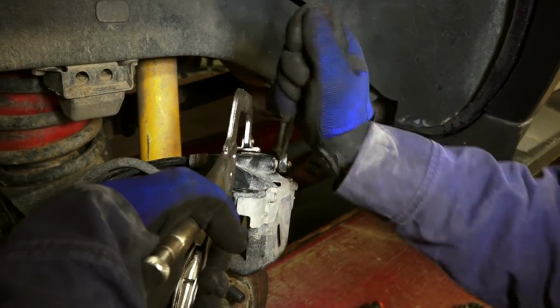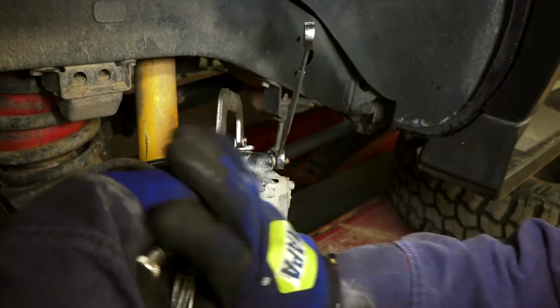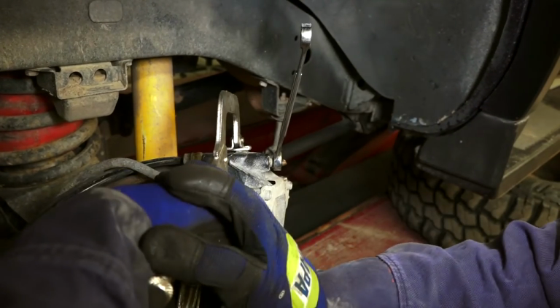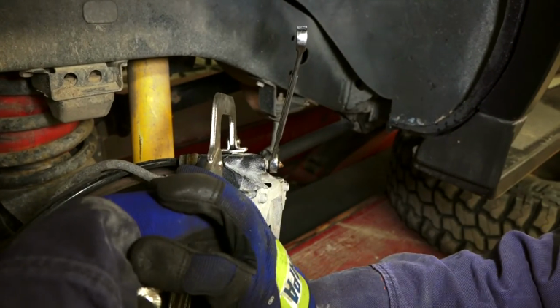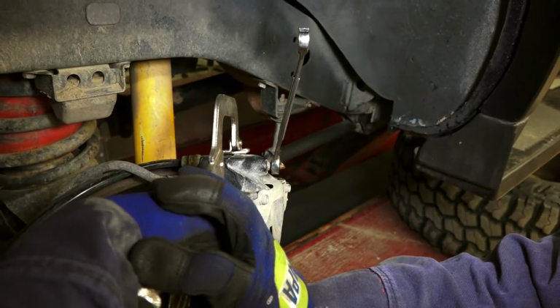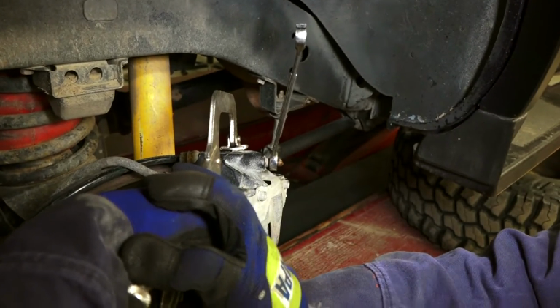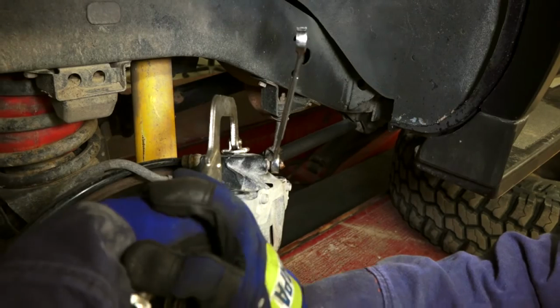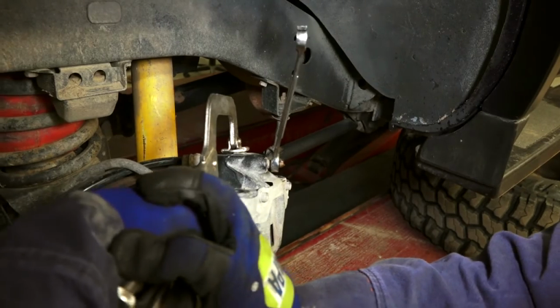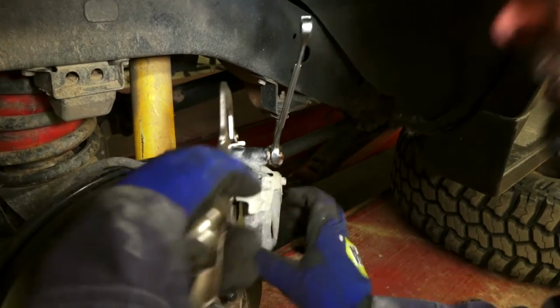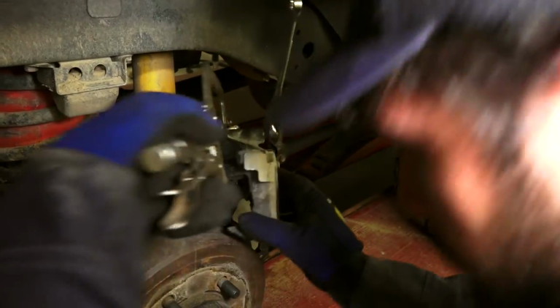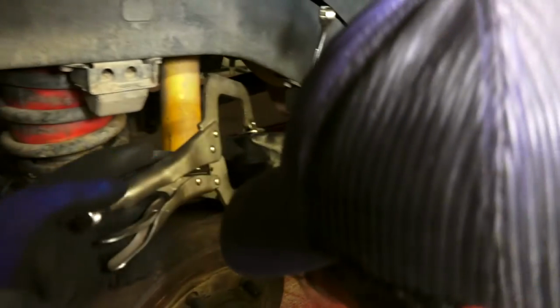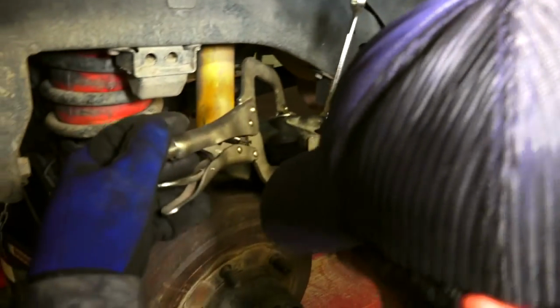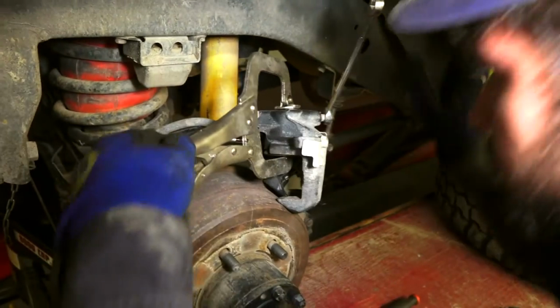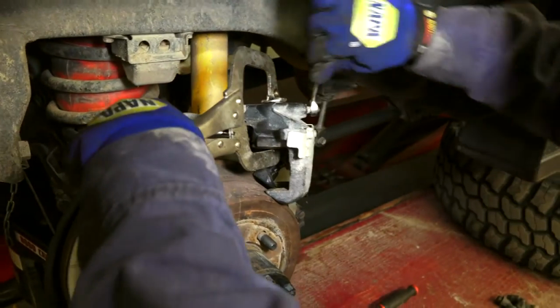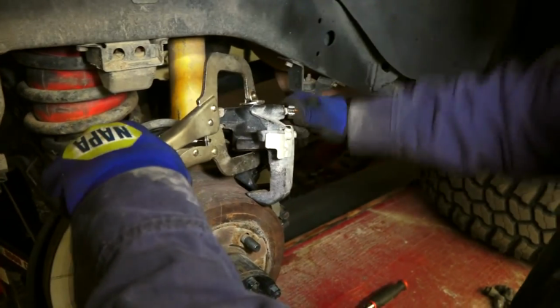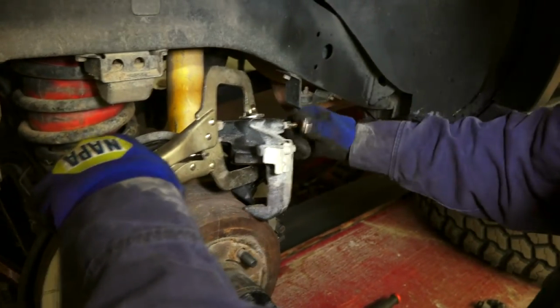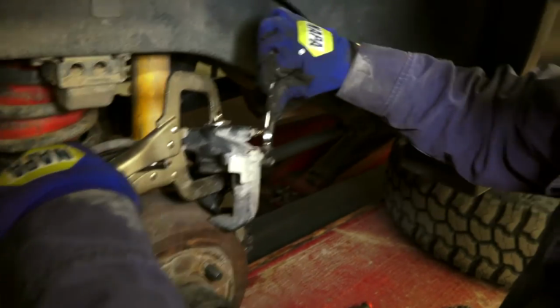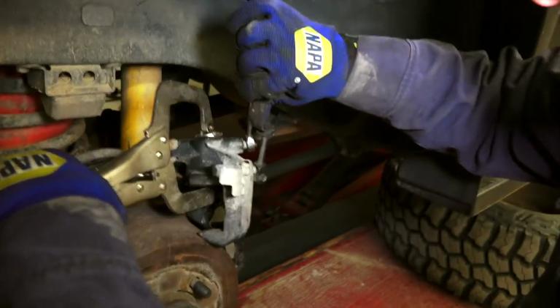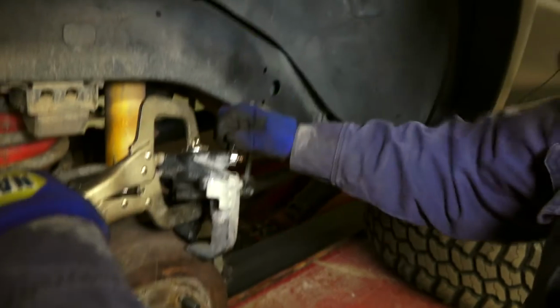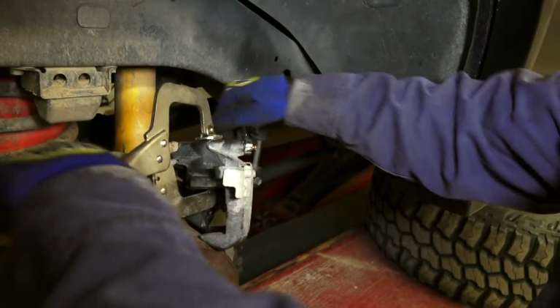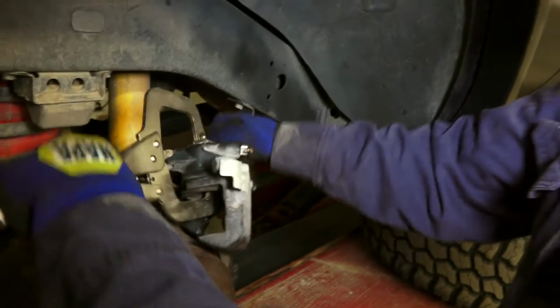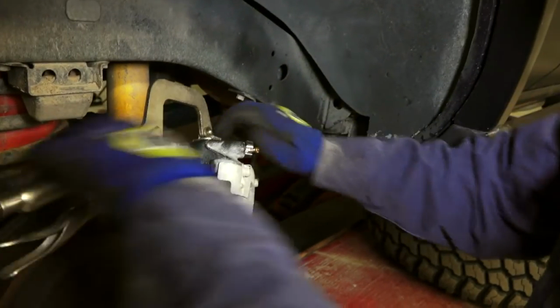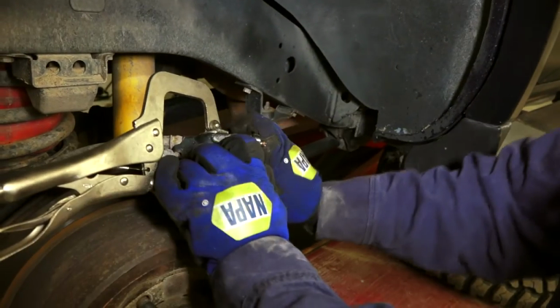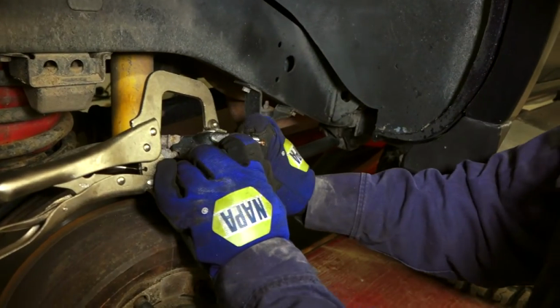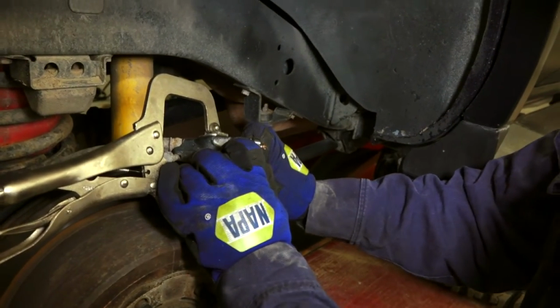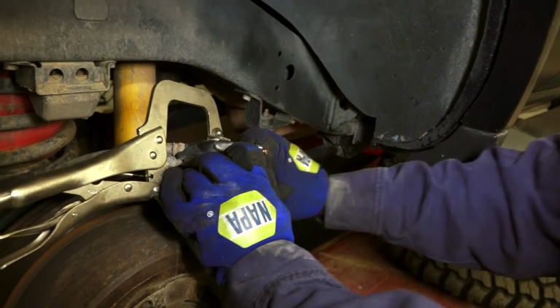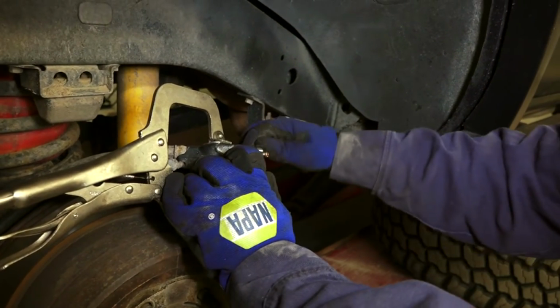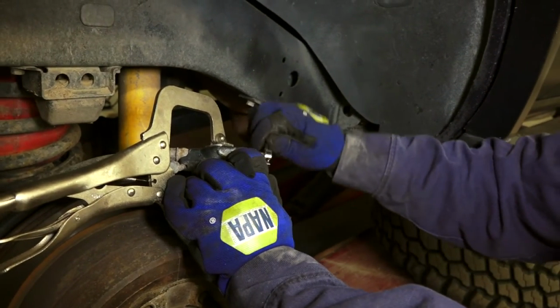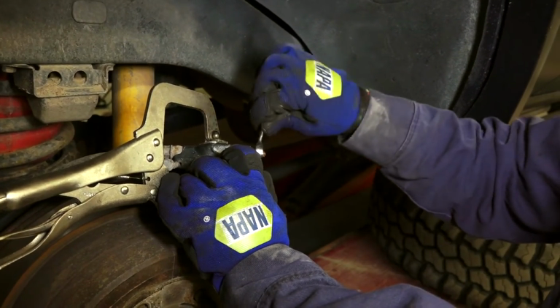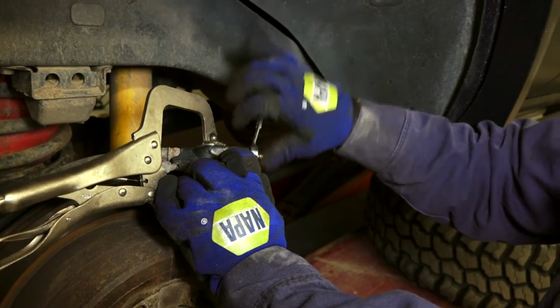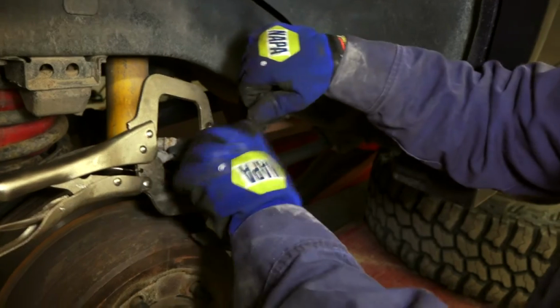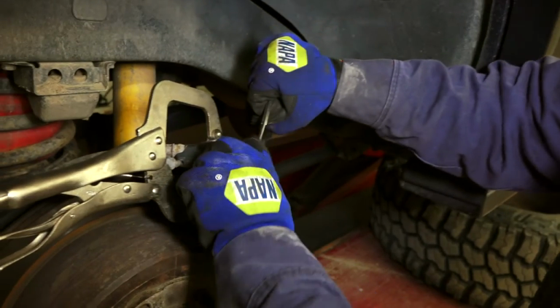Here it is — spewing things out. Didn't get much out. How much would you say — about a quarter of an inch is generally enough to press it?